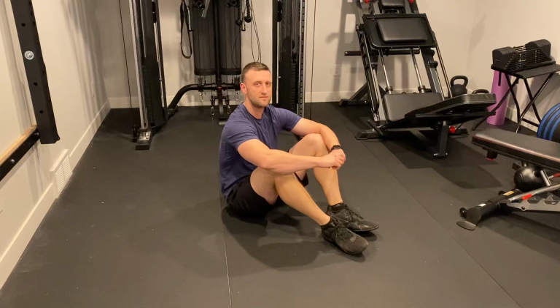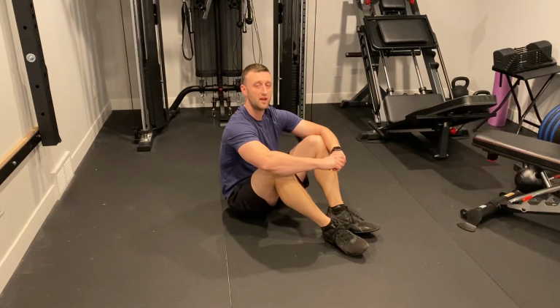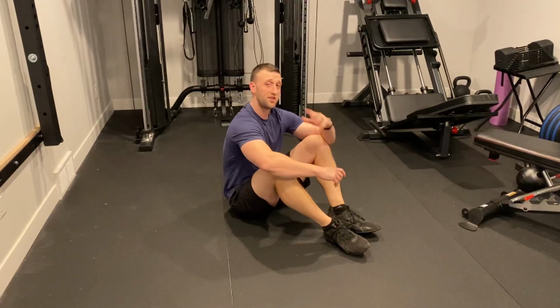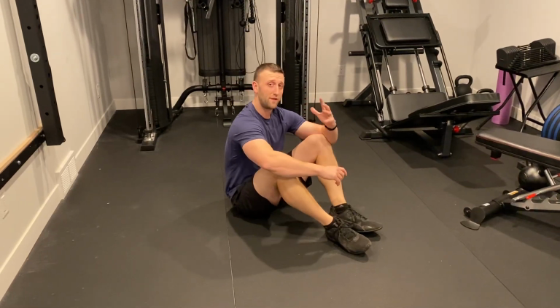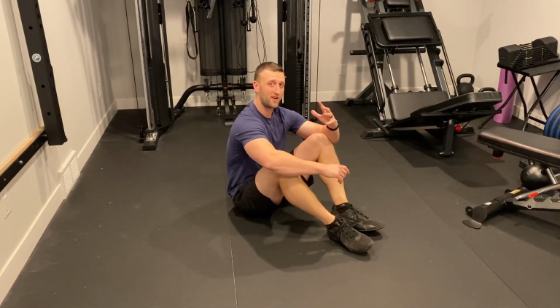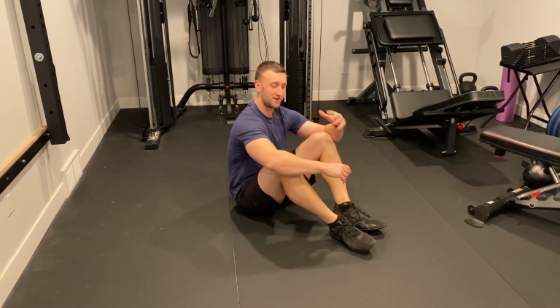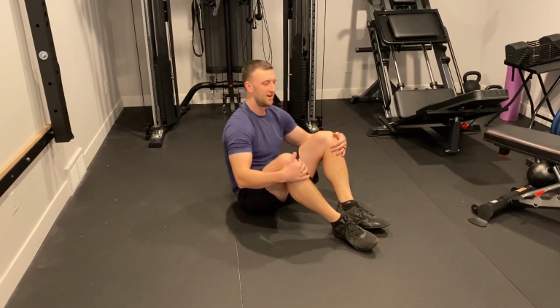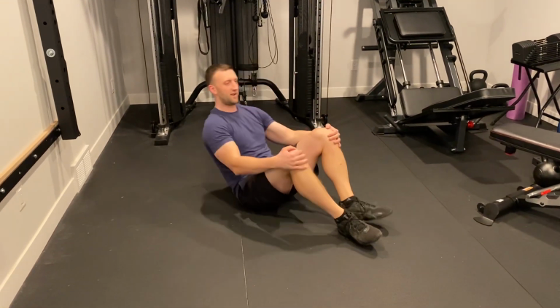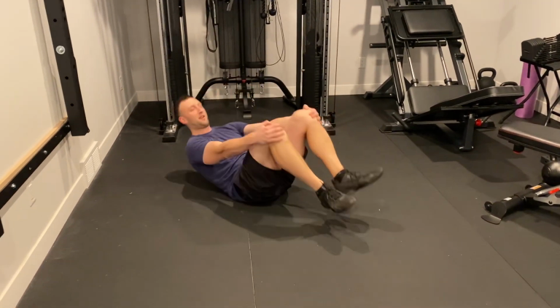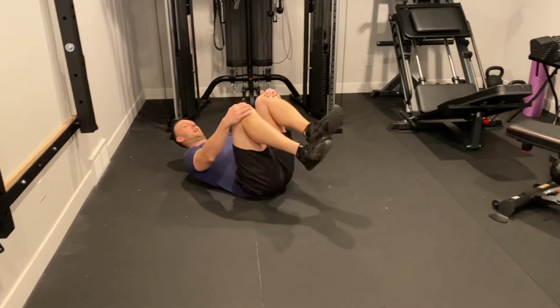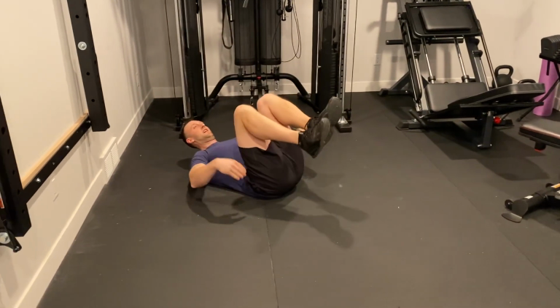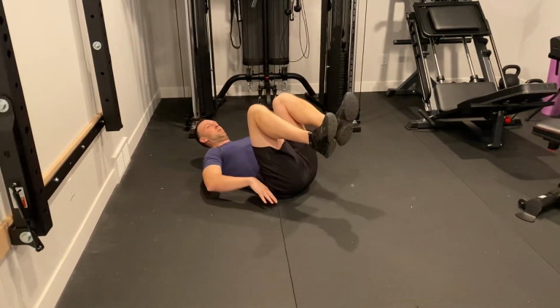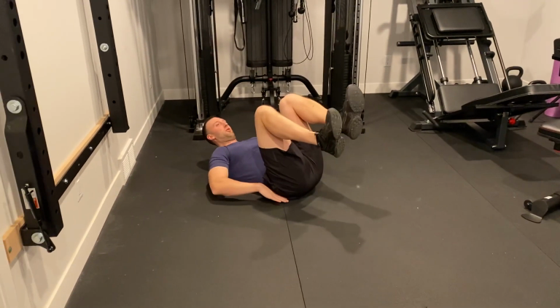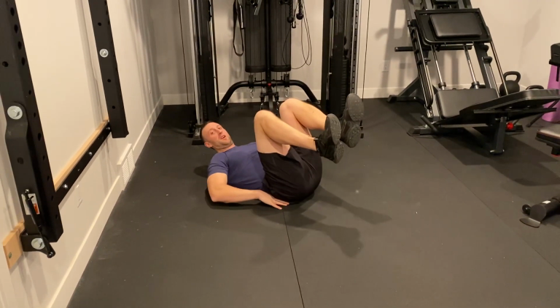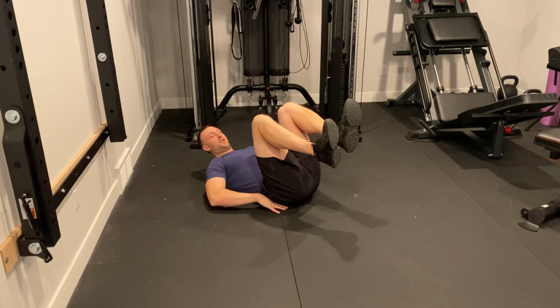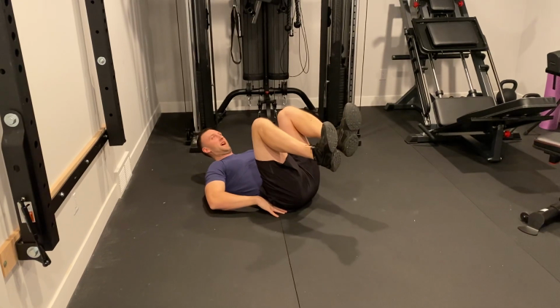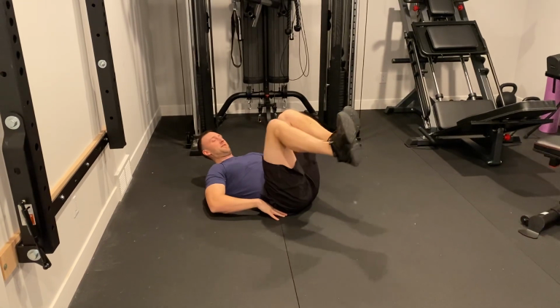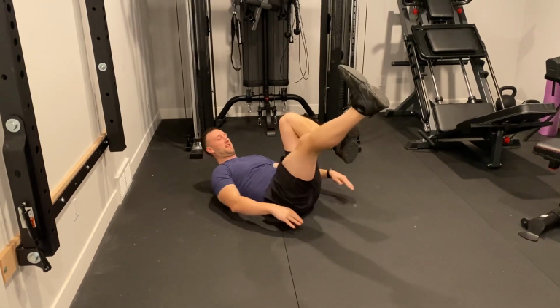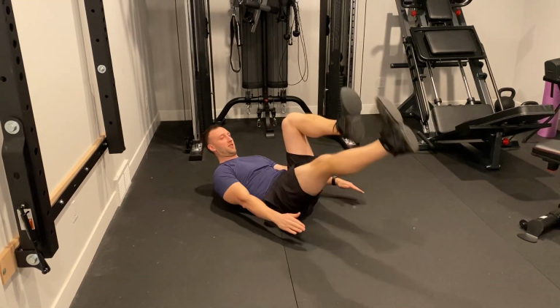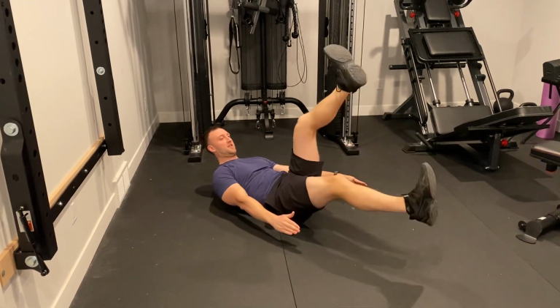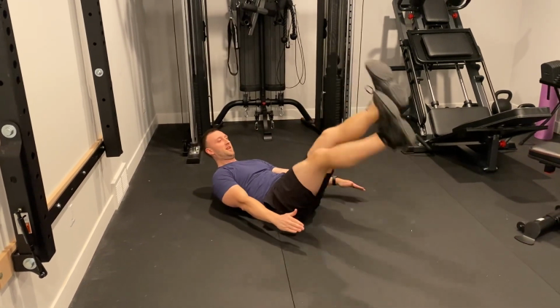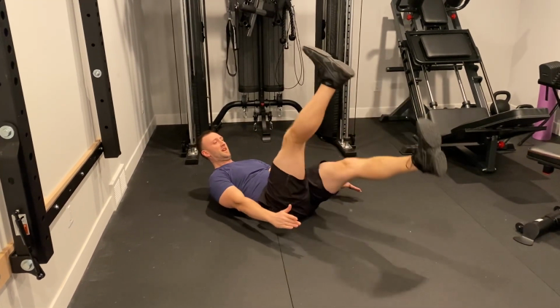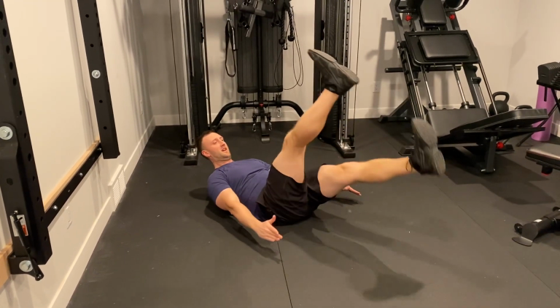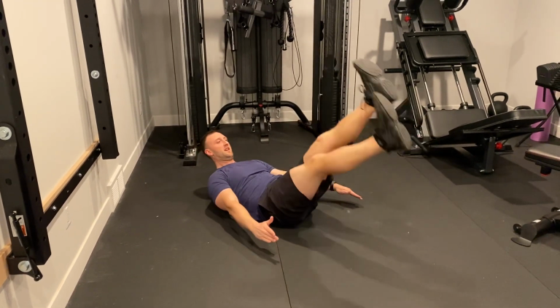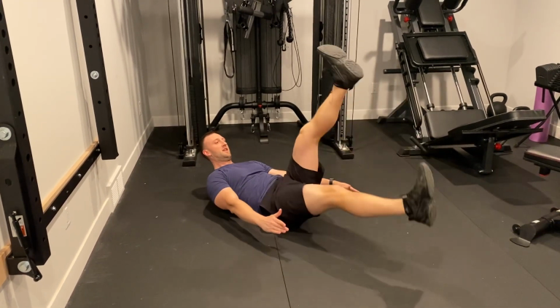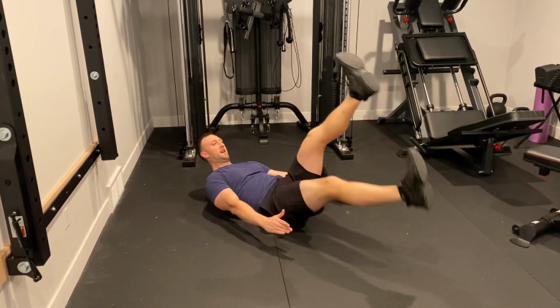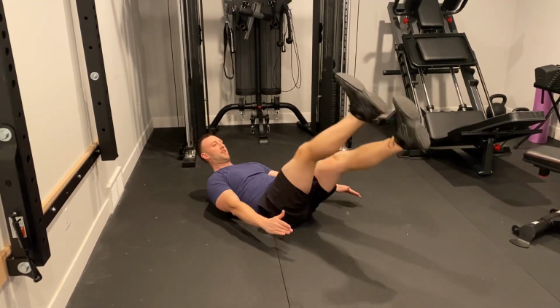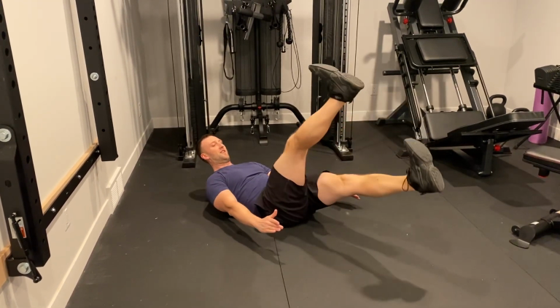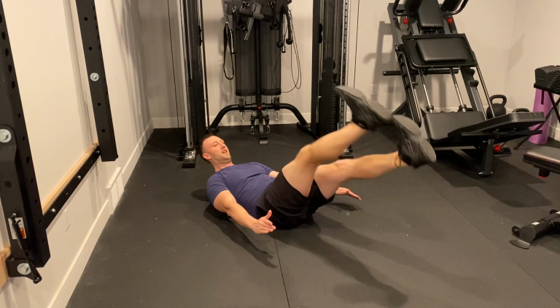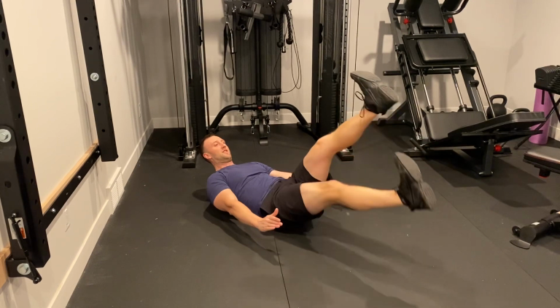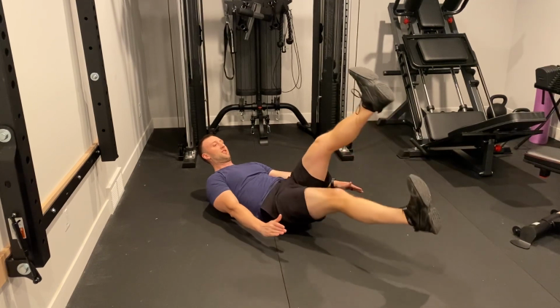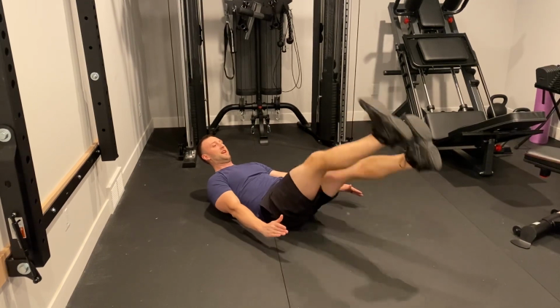Here's how I do flutter kicks. You're going to lie on your back. The most important part is that your low back stays pressed against the ground. Legs straight out, toes curled in.